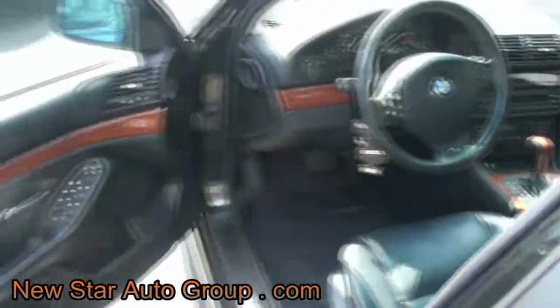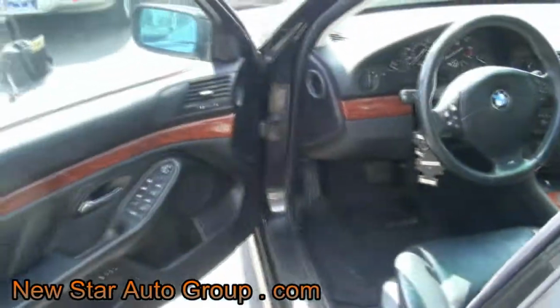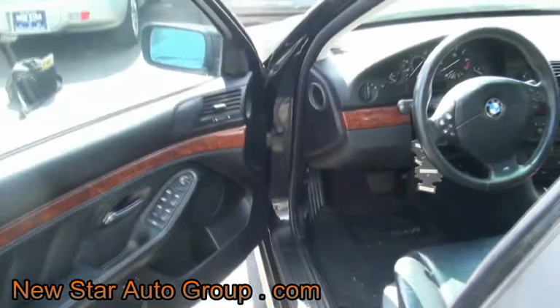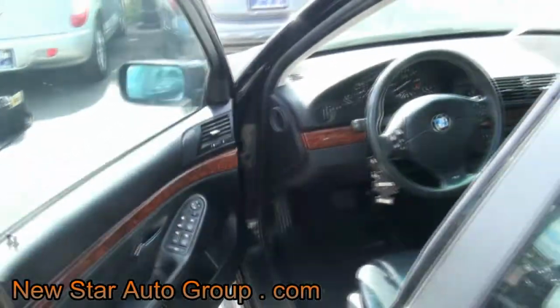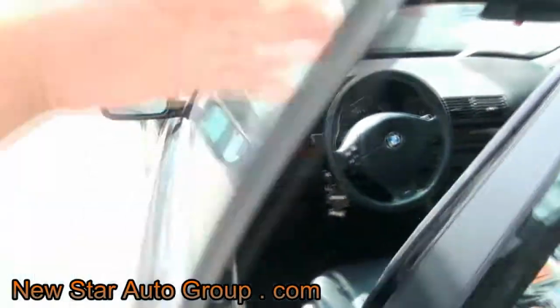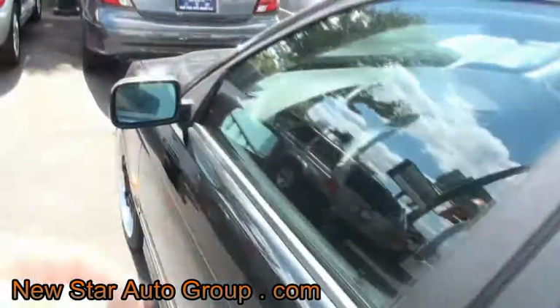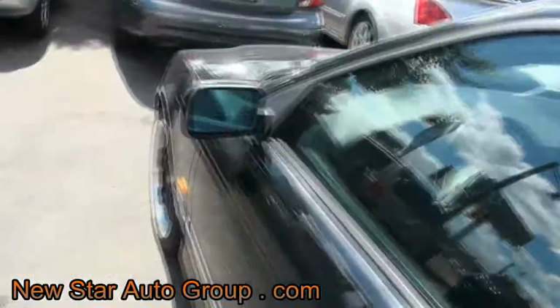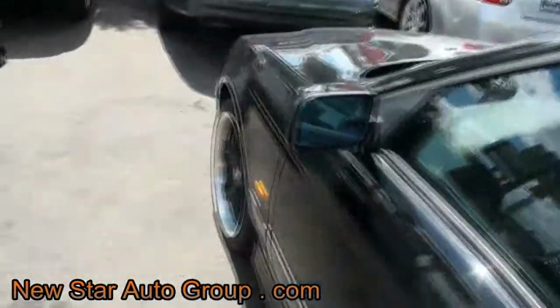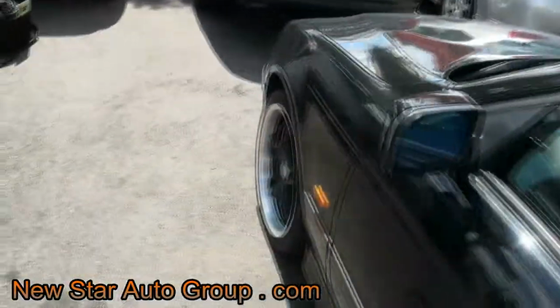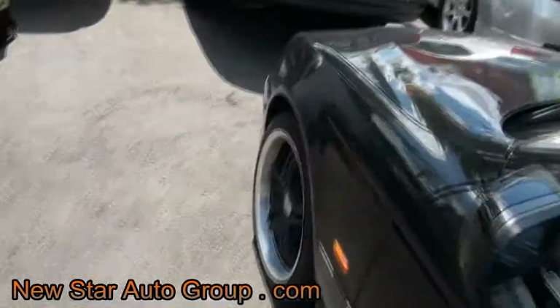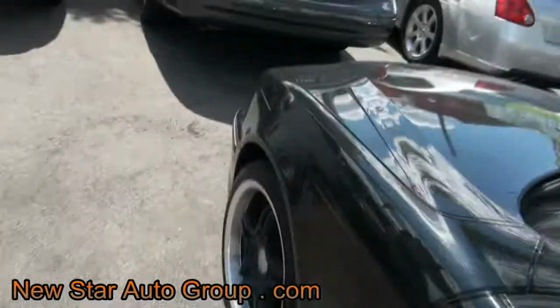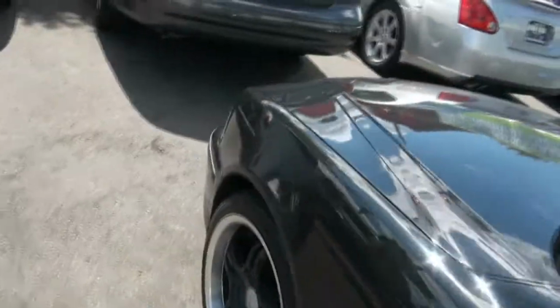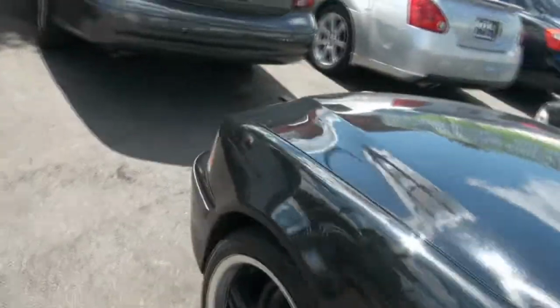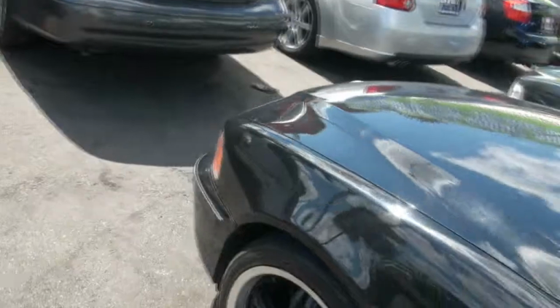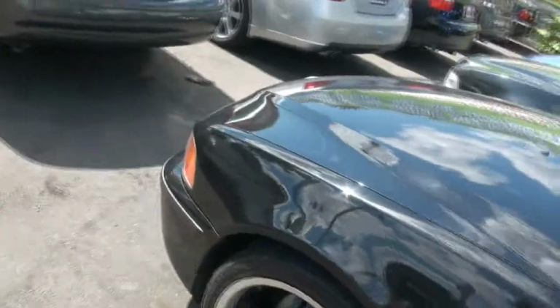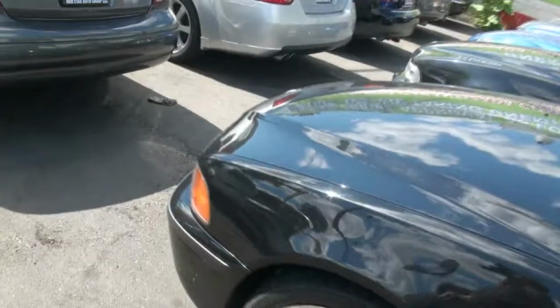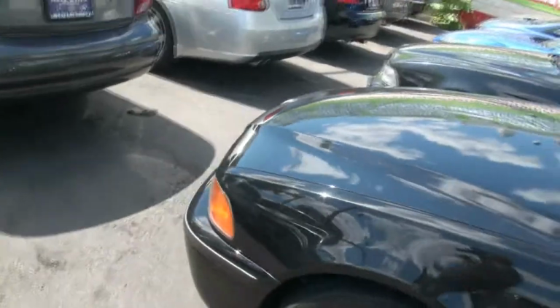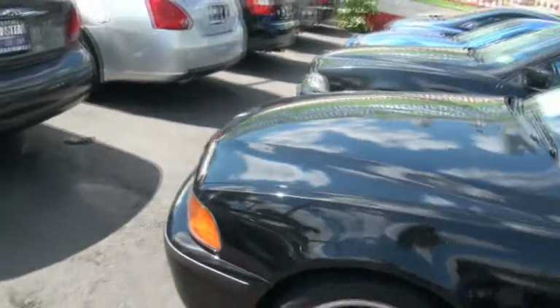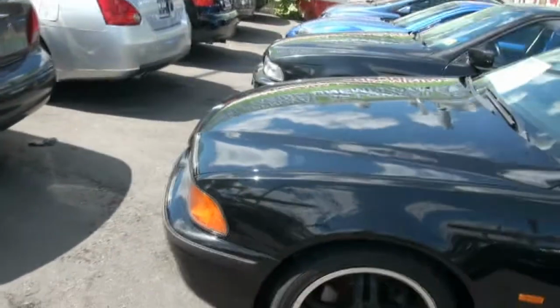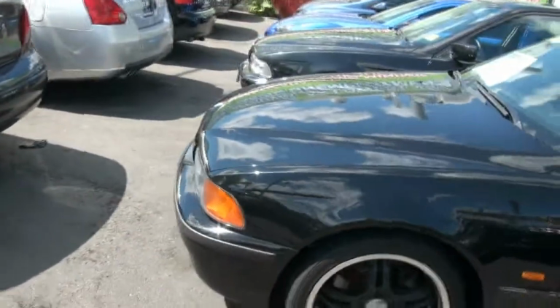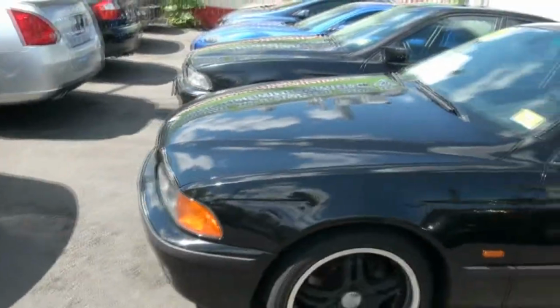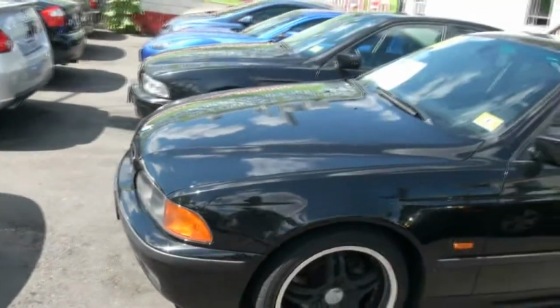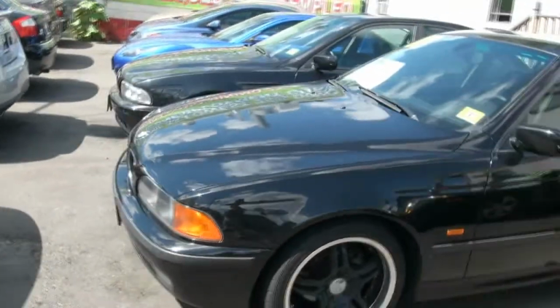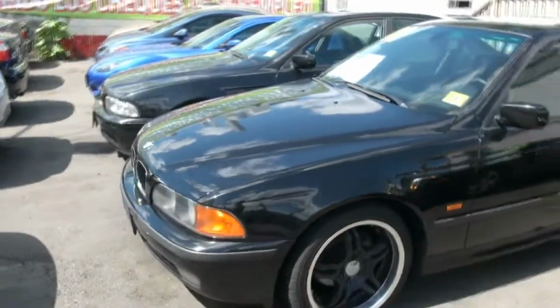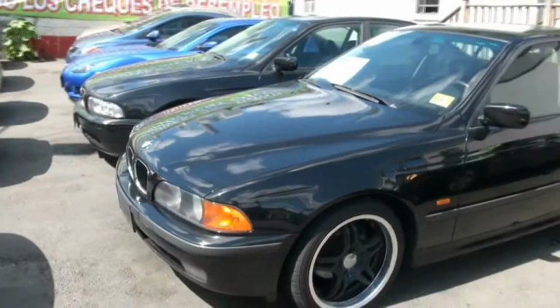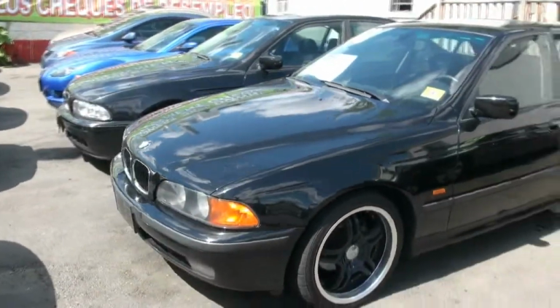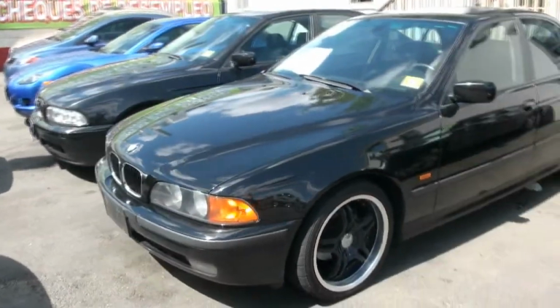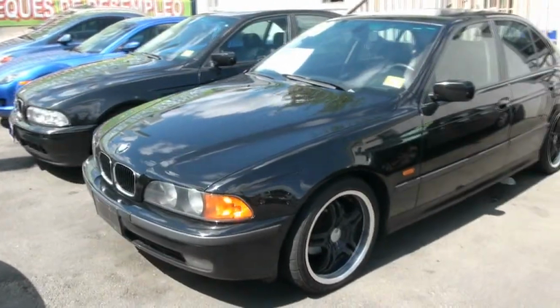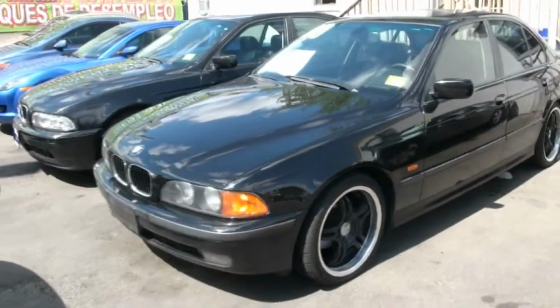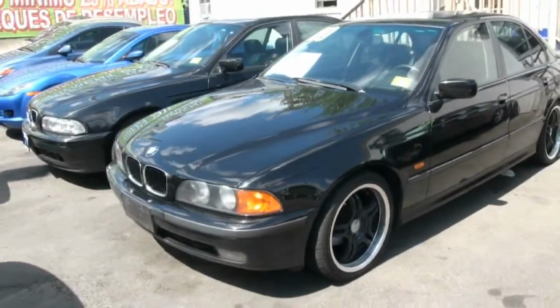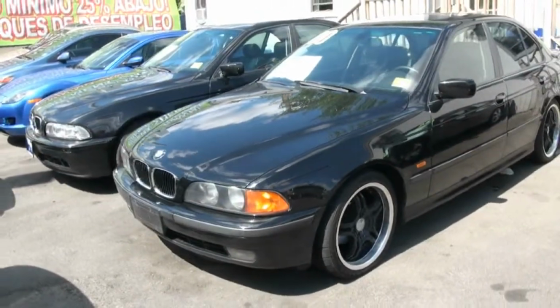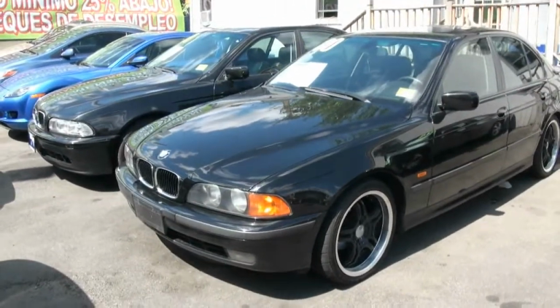It has power seats, windows, door locks, memory seats, and more. This has just been a brief overview of a couple of BMW 5 Series.